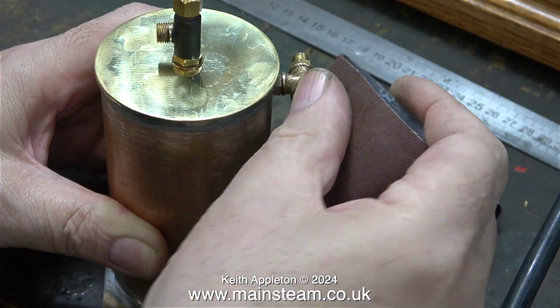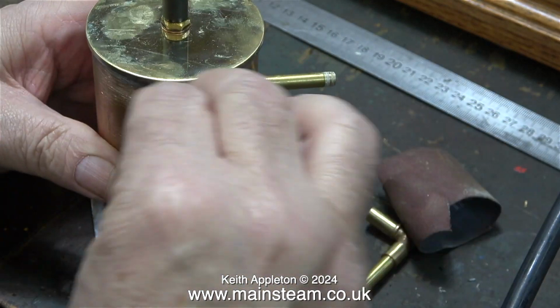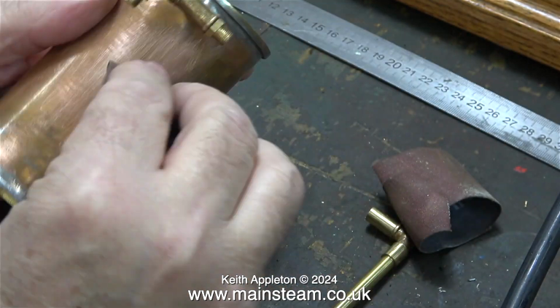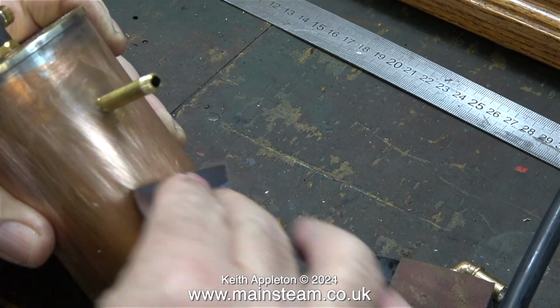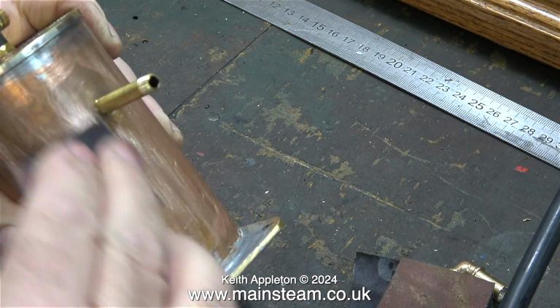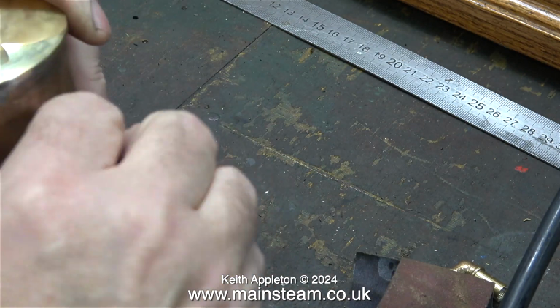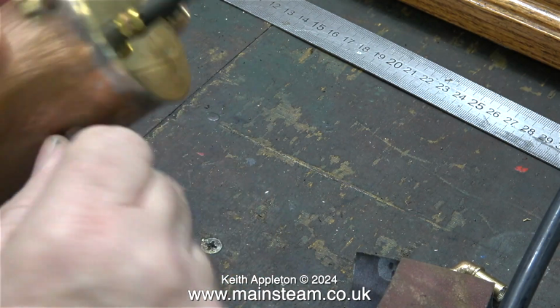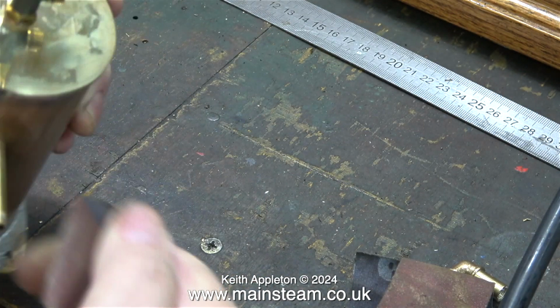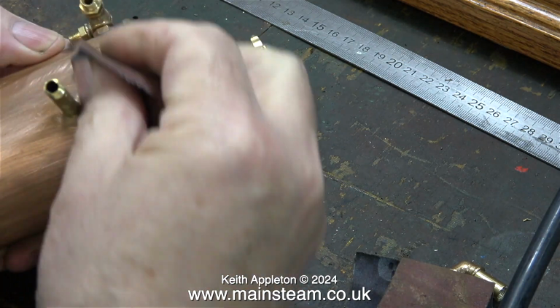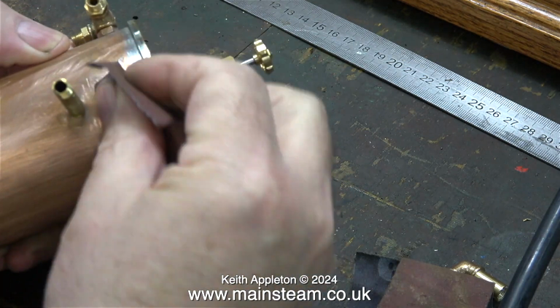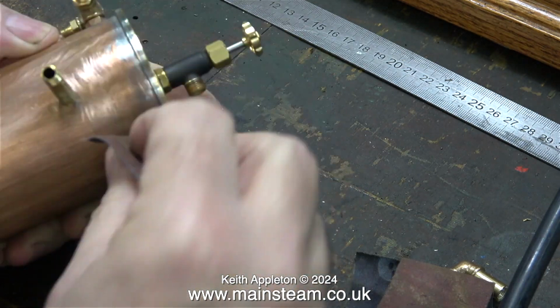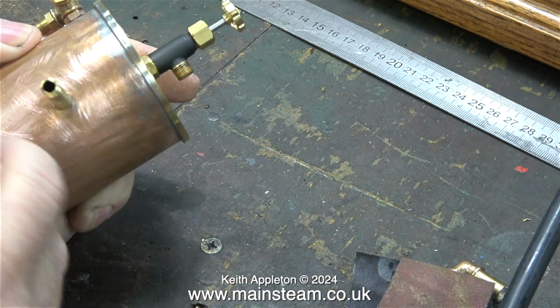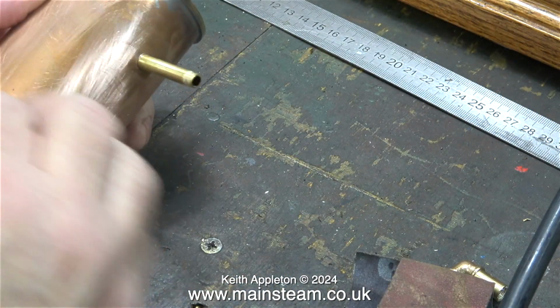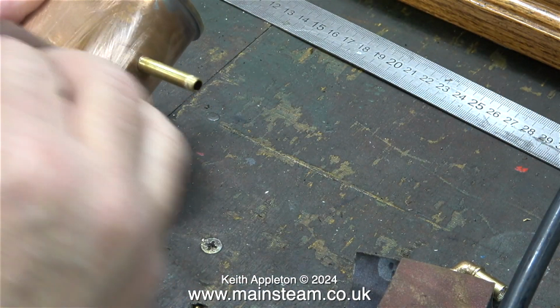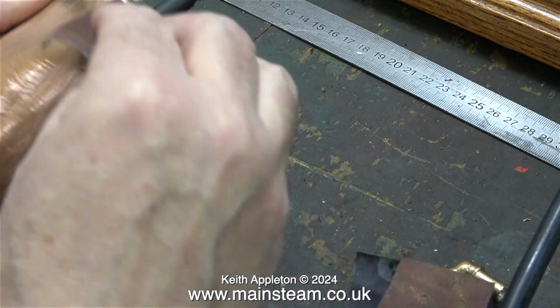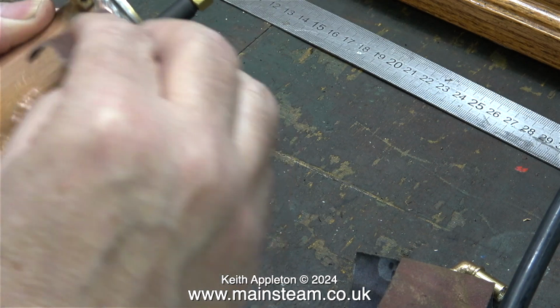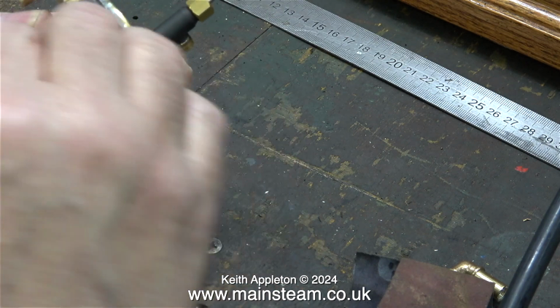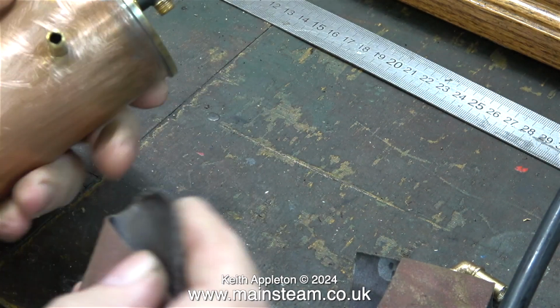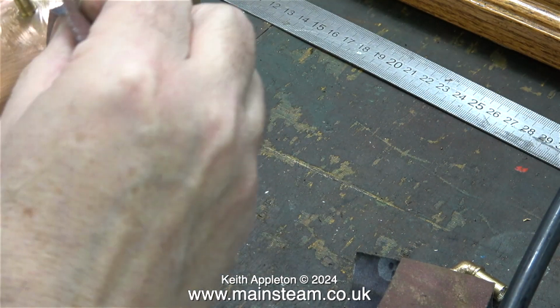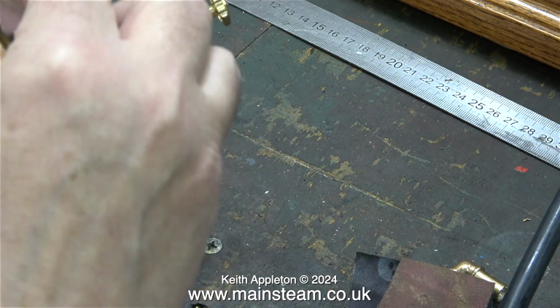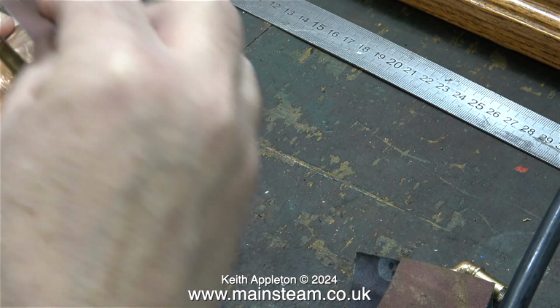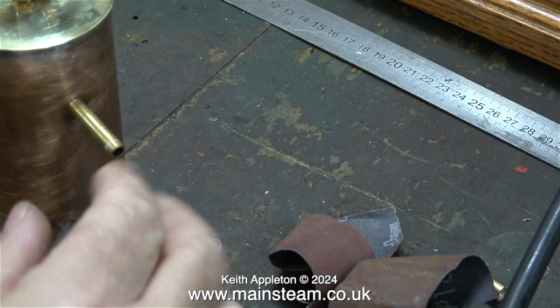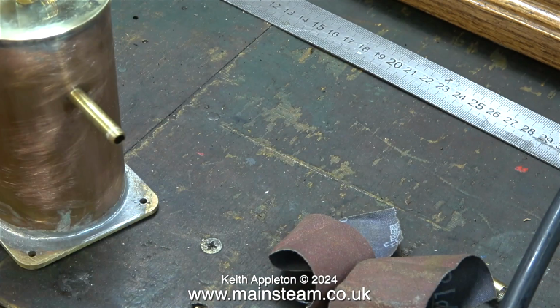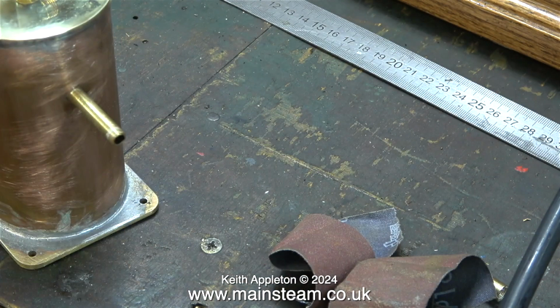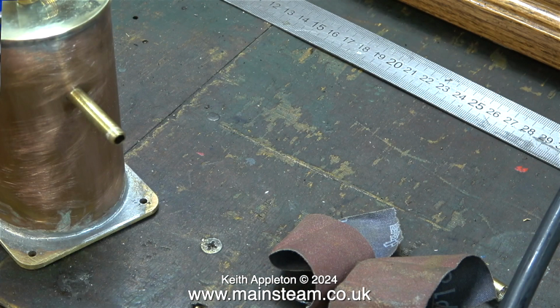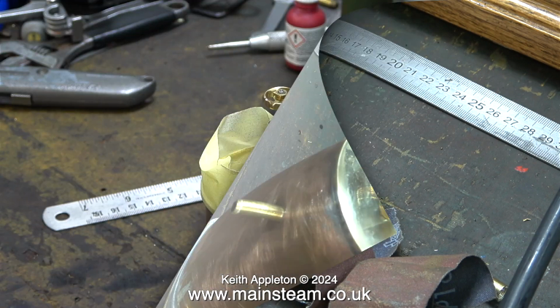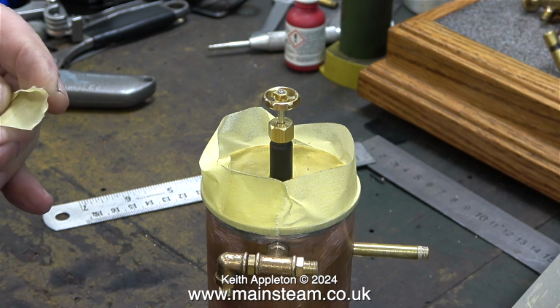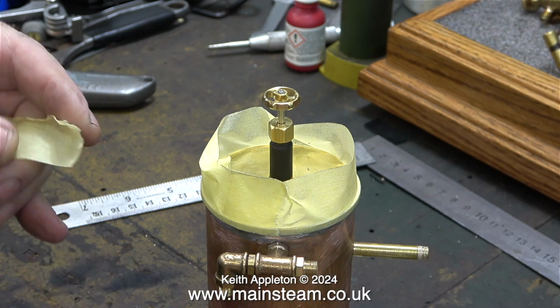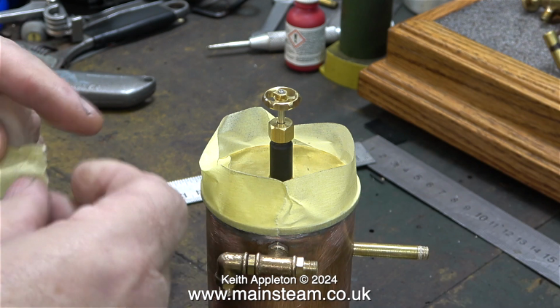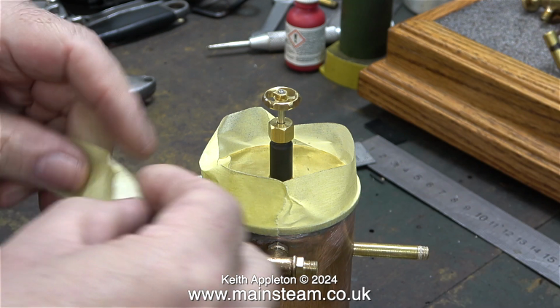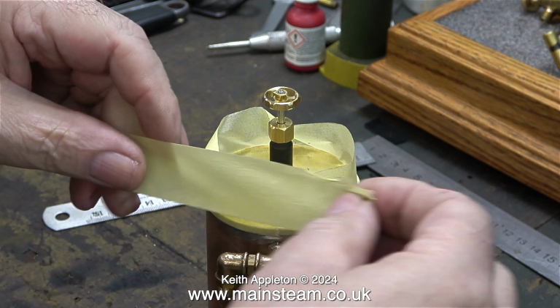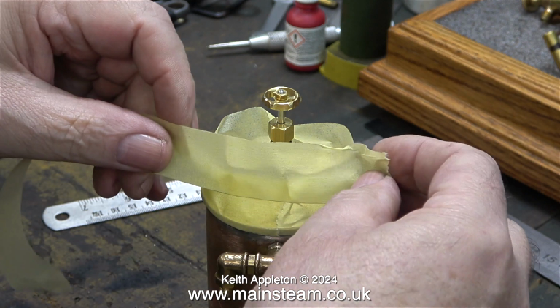I'm pleased to say that the brand of self-etch primer I use does actually stick very well to most things. I'm also going to paint the inlet adapter, which is a tee piece, and the two elbows that connect to it, so I'm scoring those too with the emery cloth.